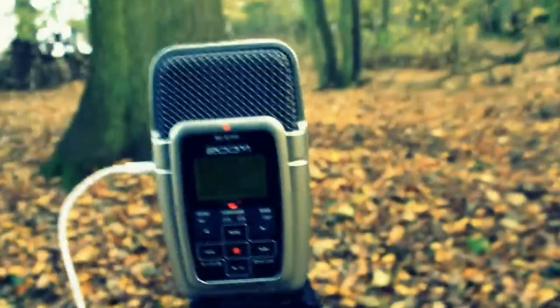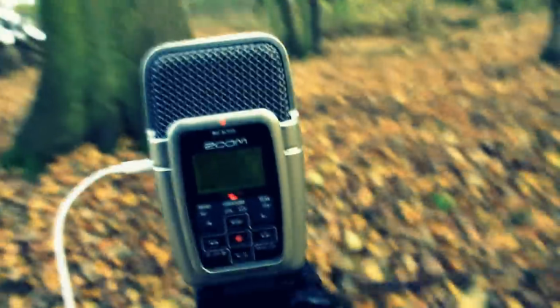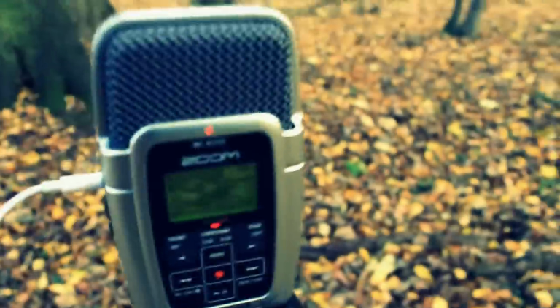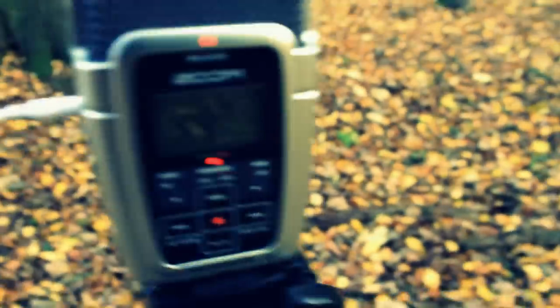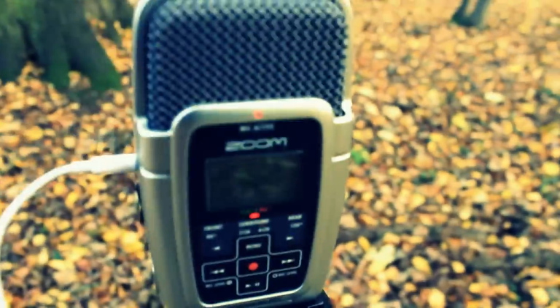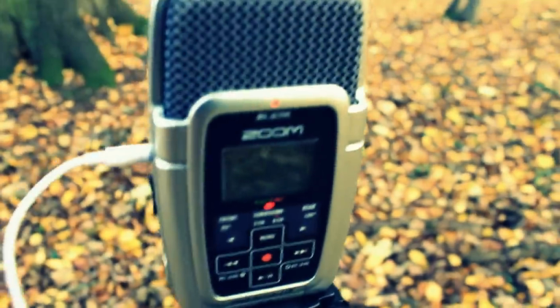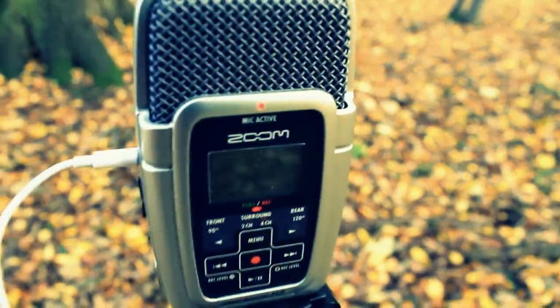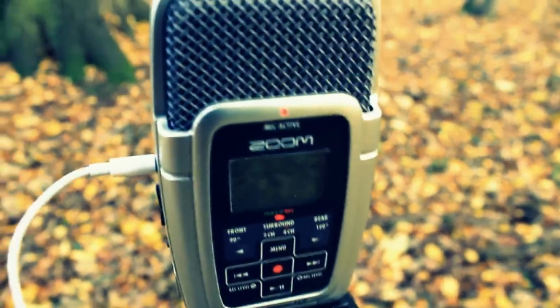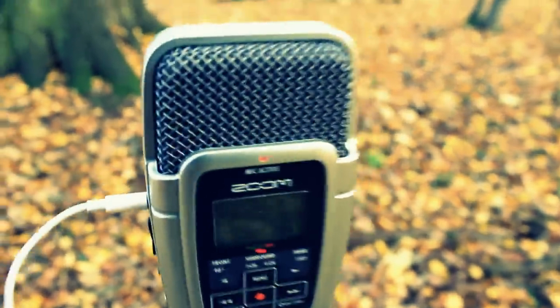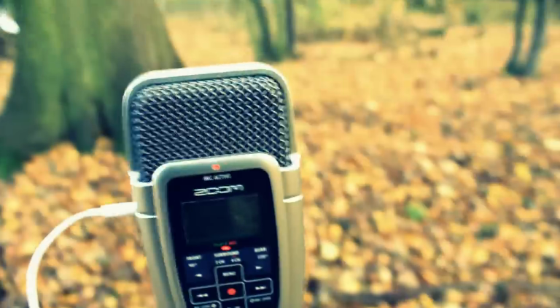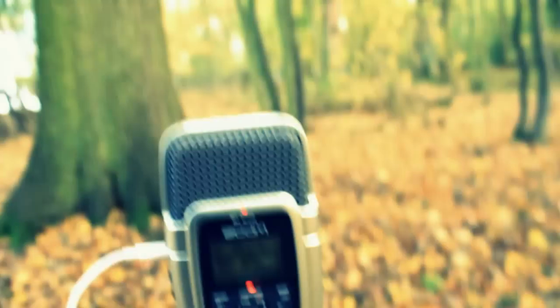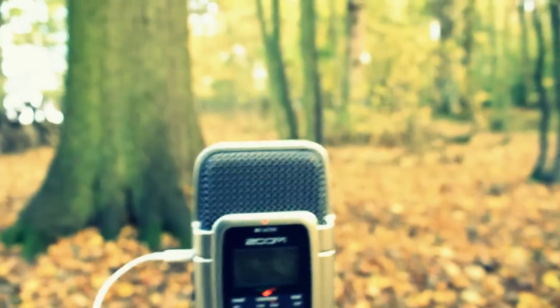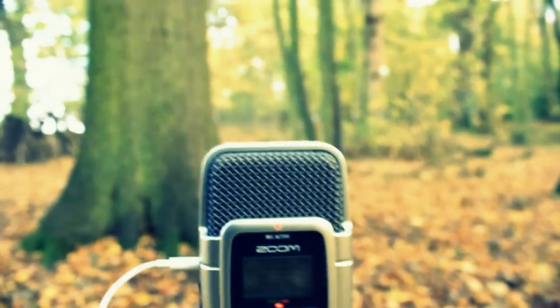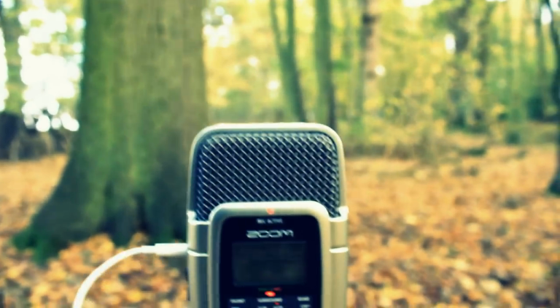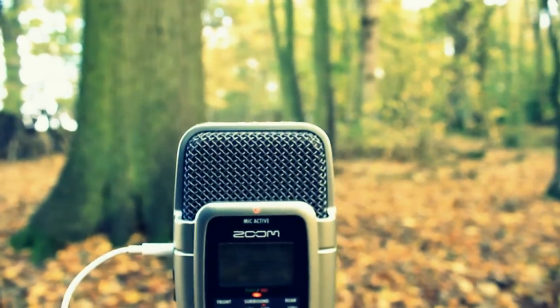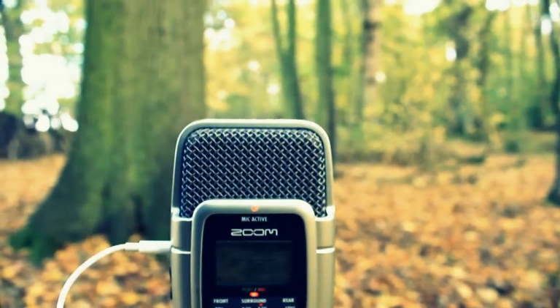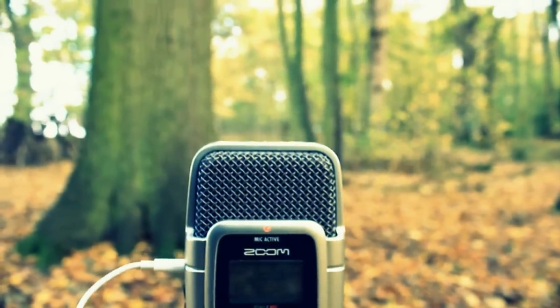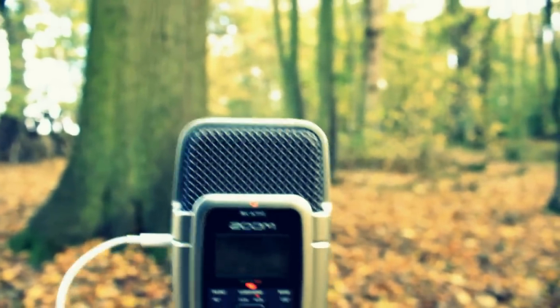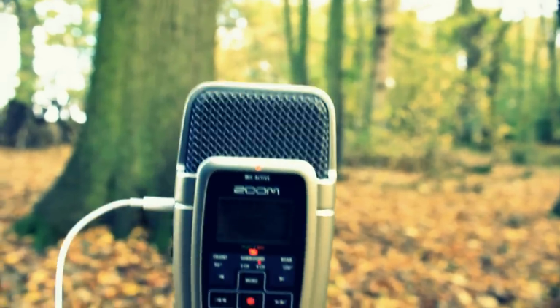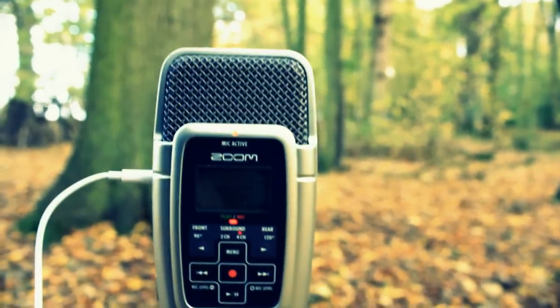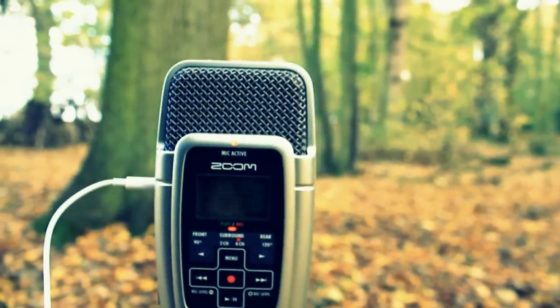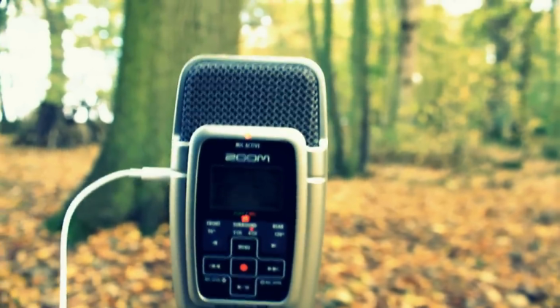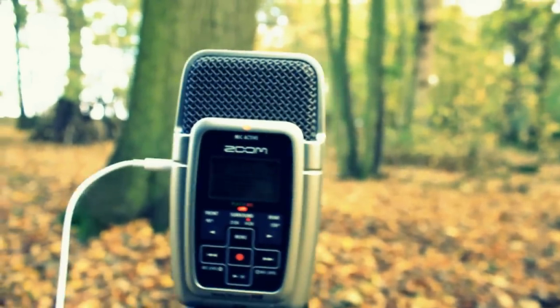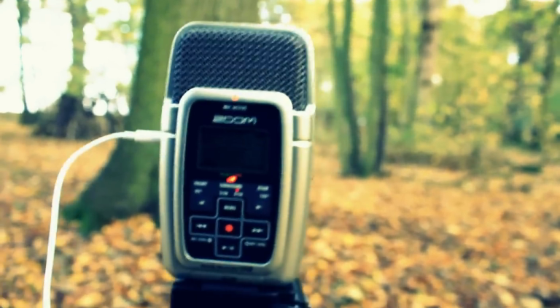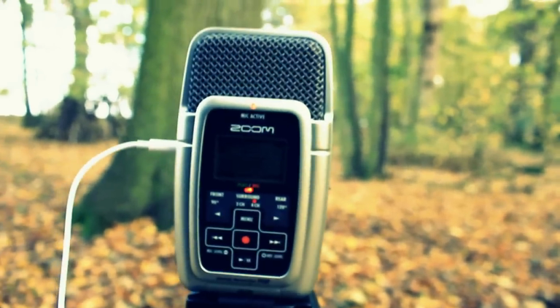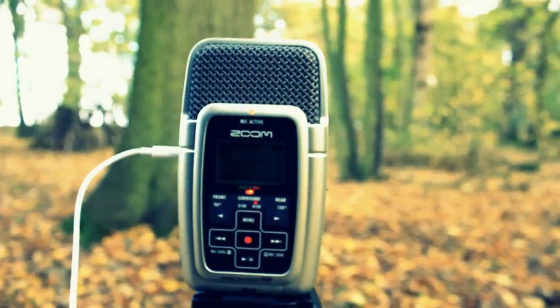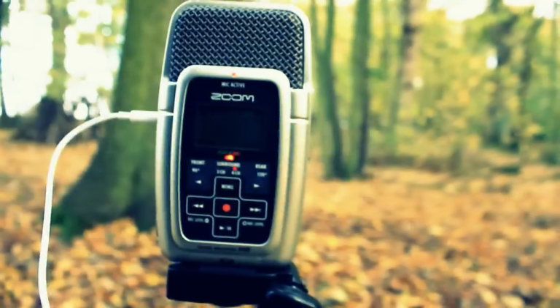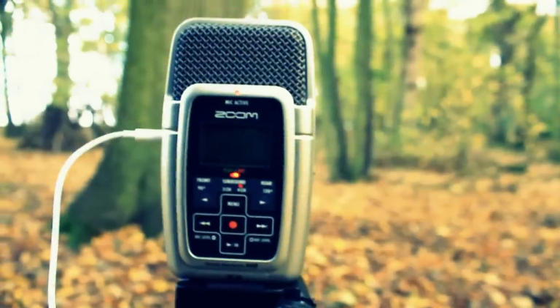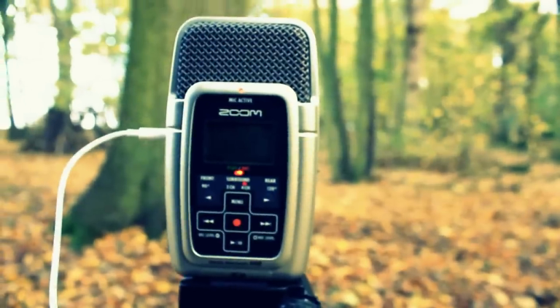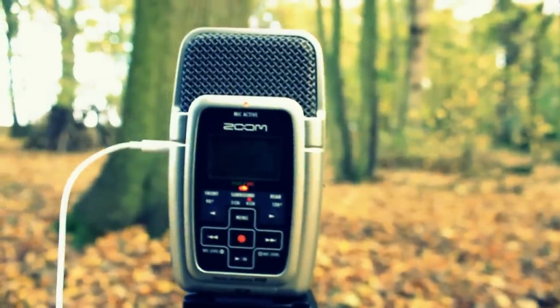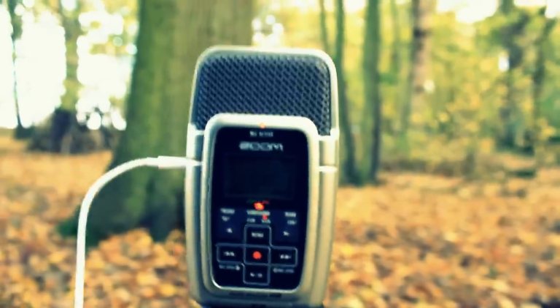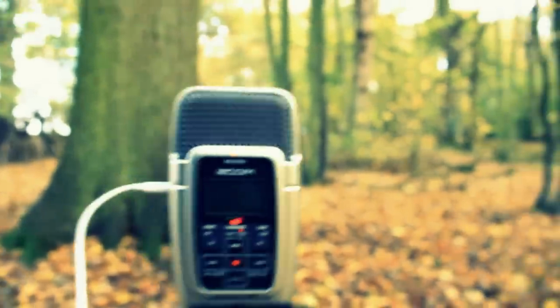Here I am out in the field recording a wild track for some sound effects. As you can hear, it's very windy. I'm recording this in four channels on the Zoom H2 mic.